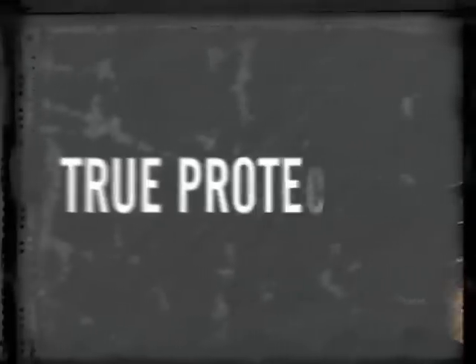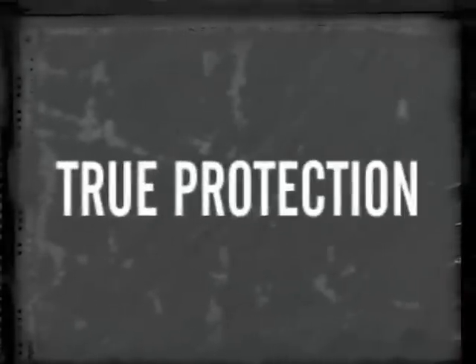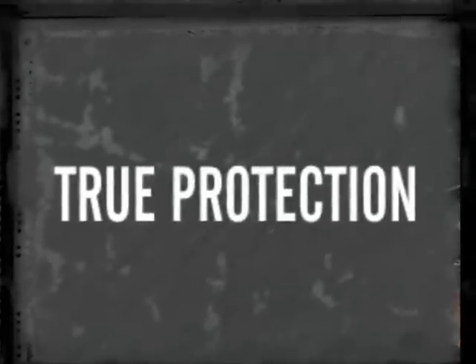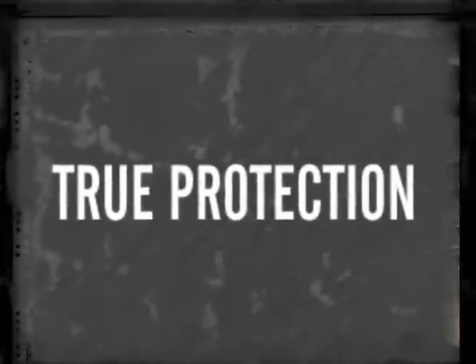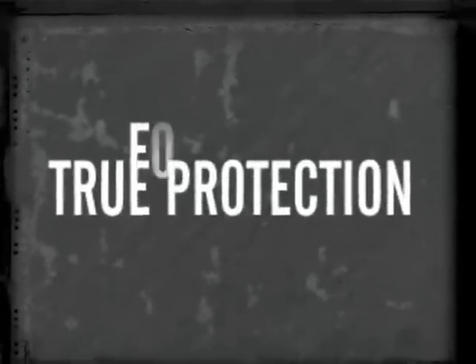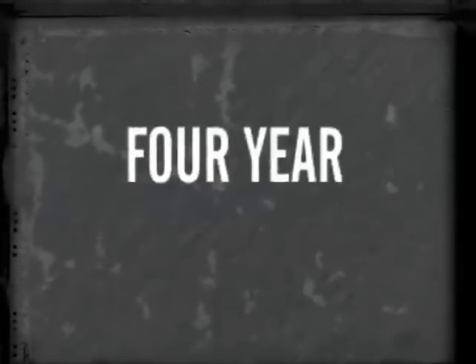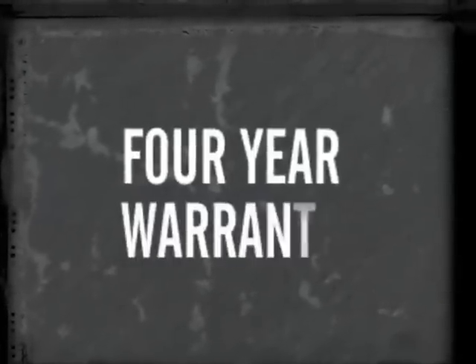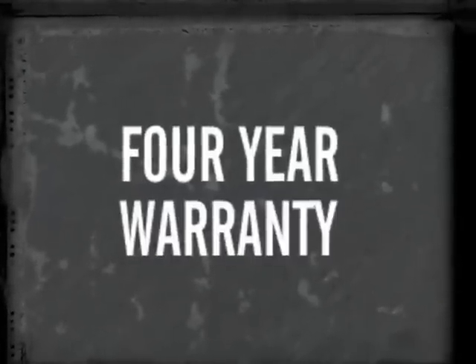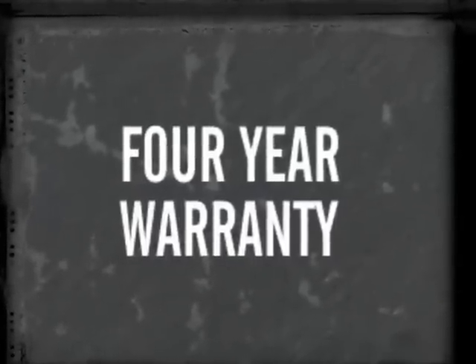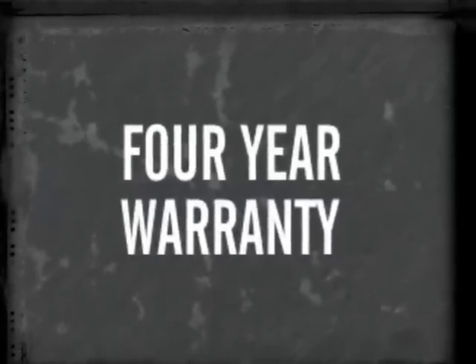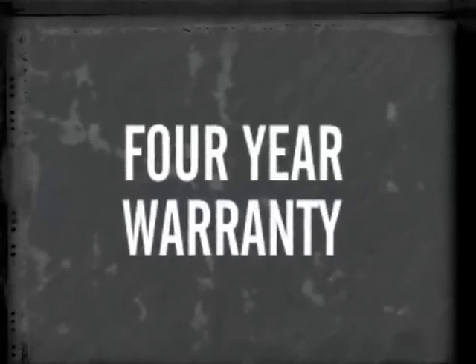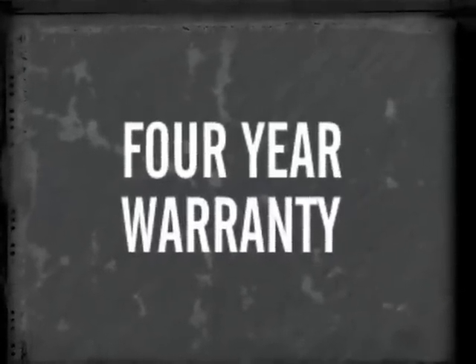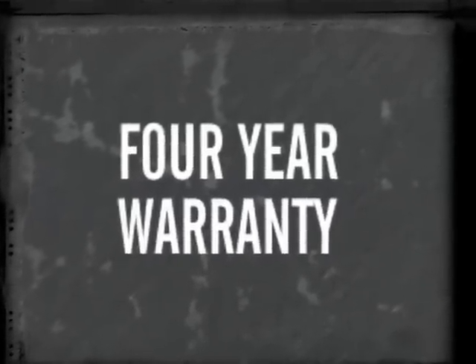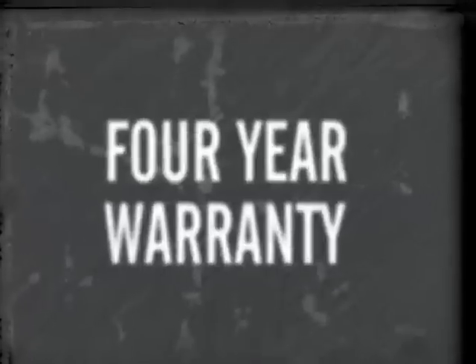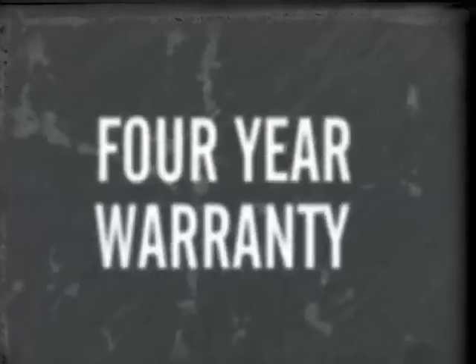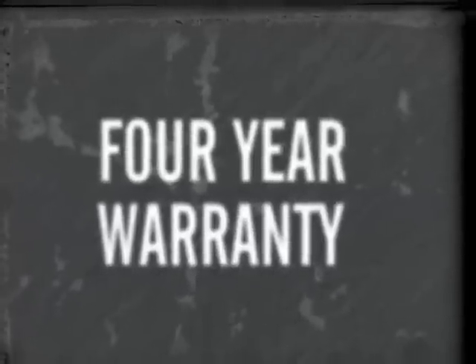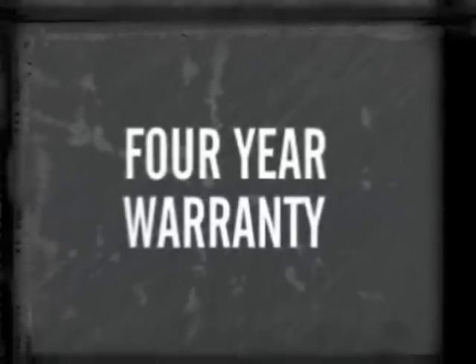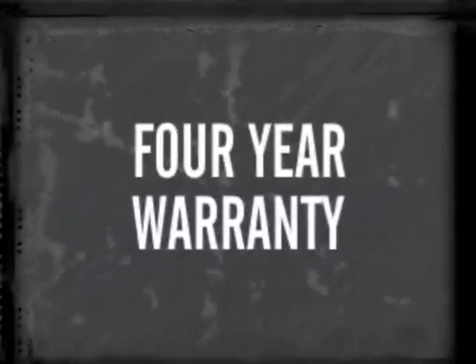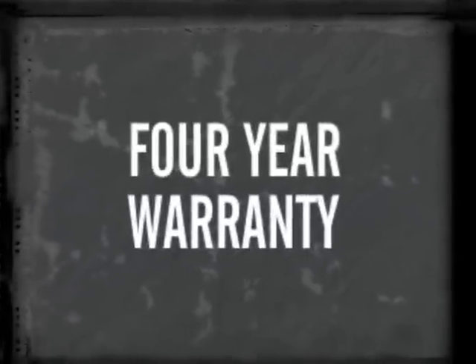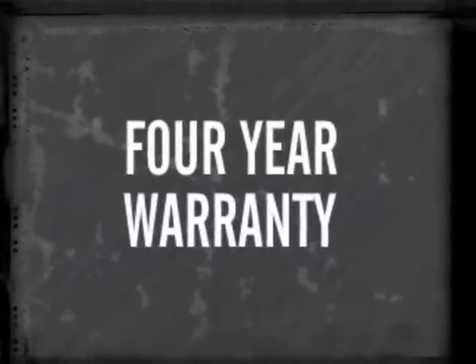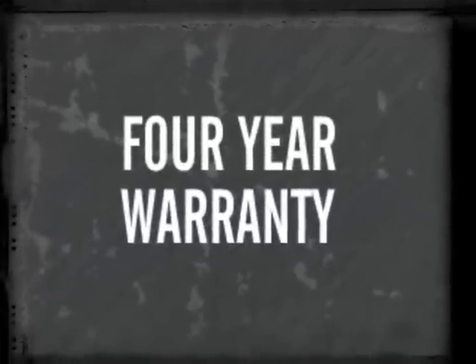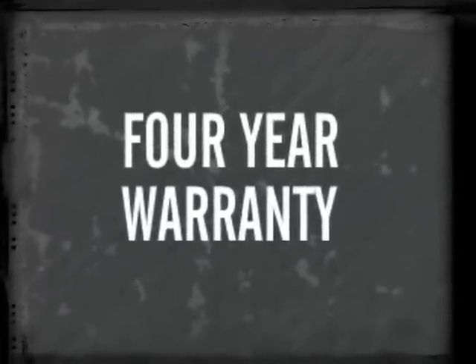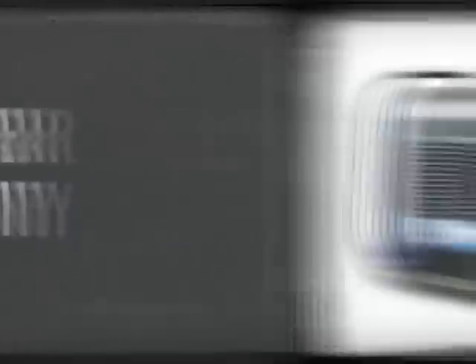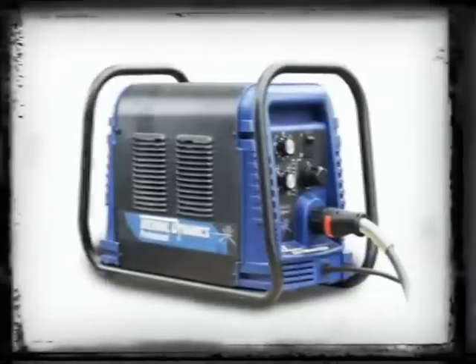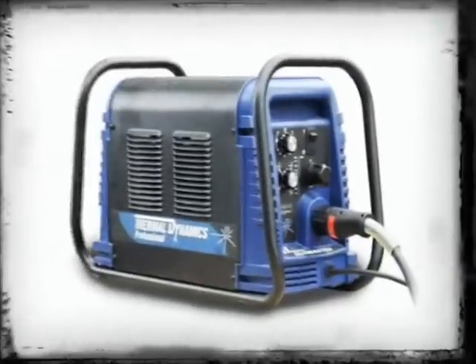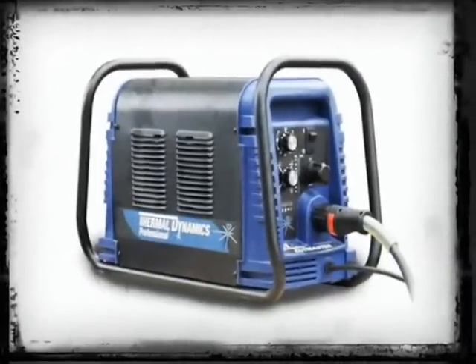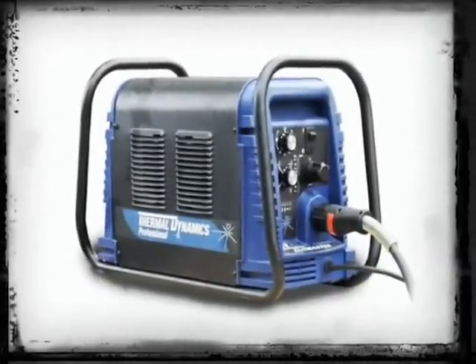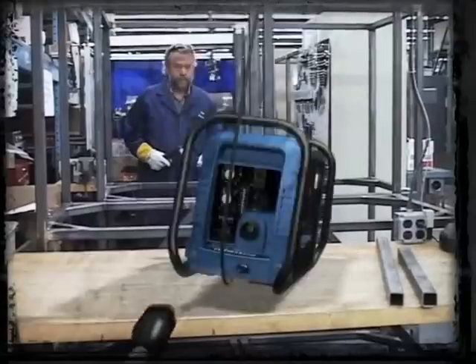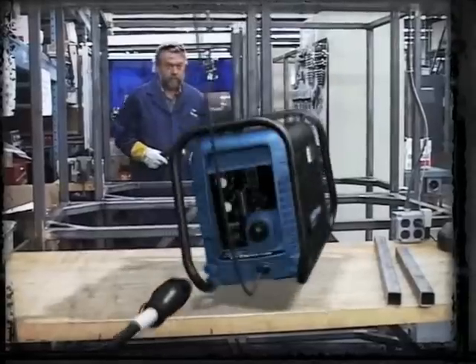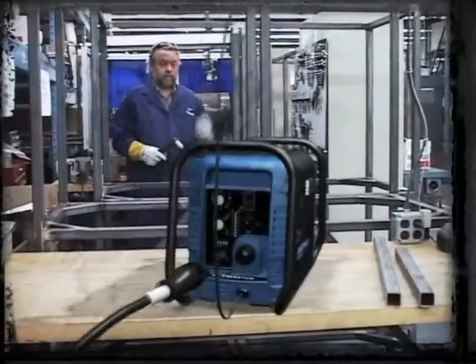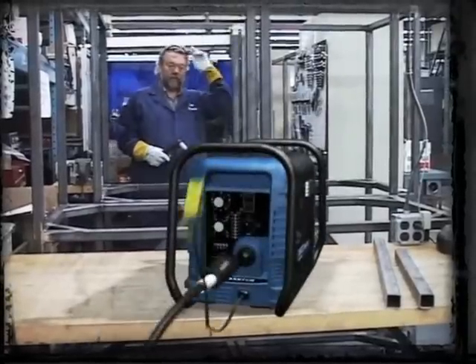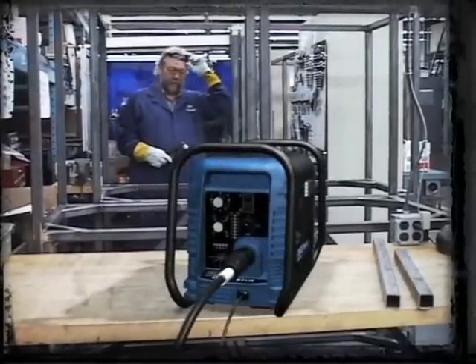True Protection. As if a four-year unlimited power supply warranty wasn't enough, the Cutmaster True Series is the only line of plasma cutting machines that features True Guard — a rugged roll bar — for added durability.